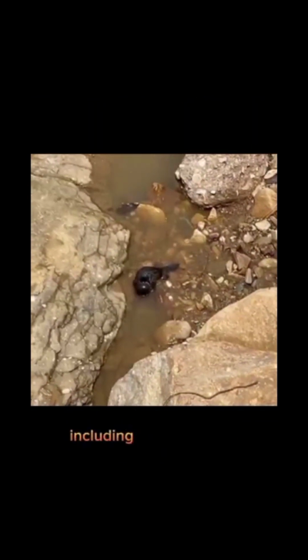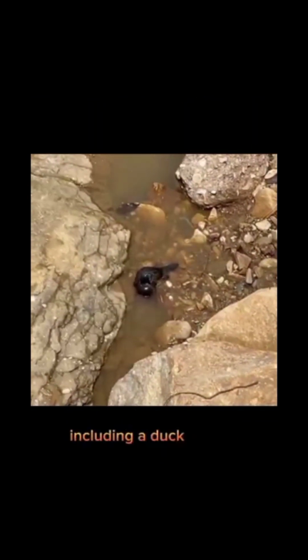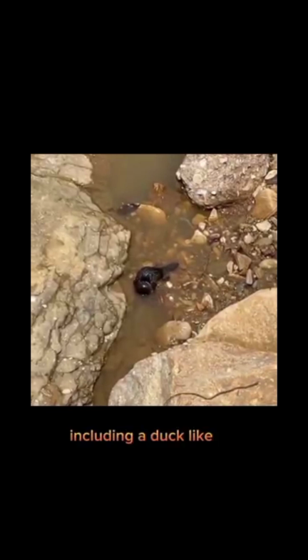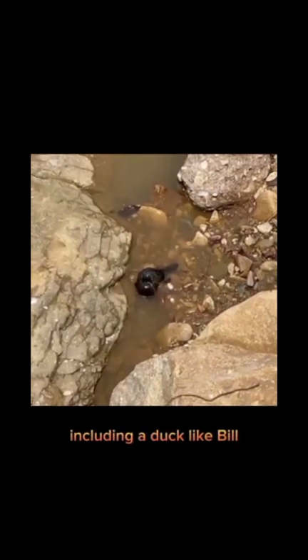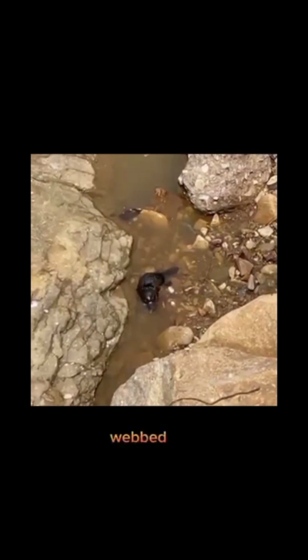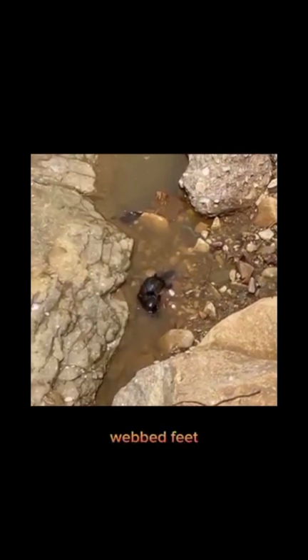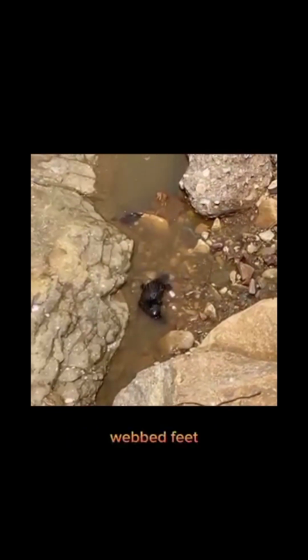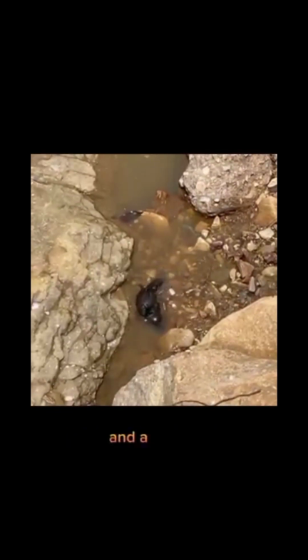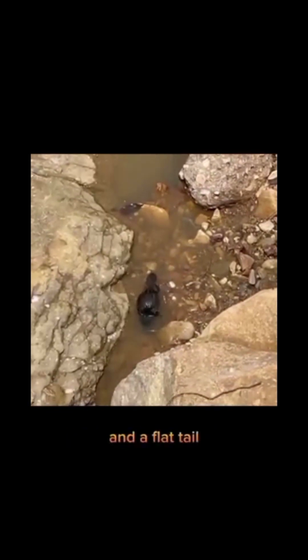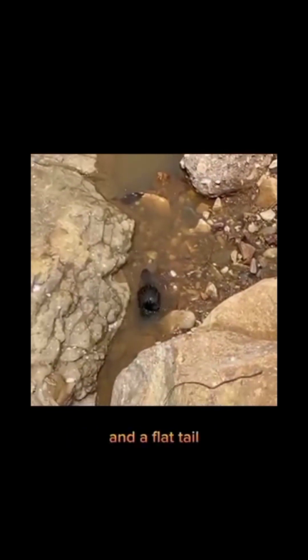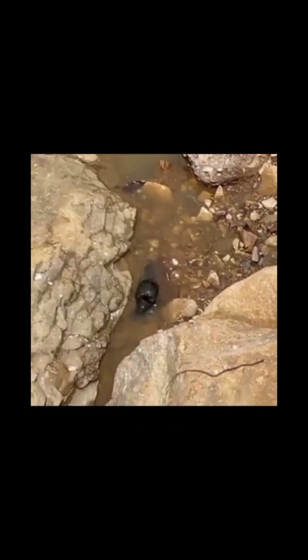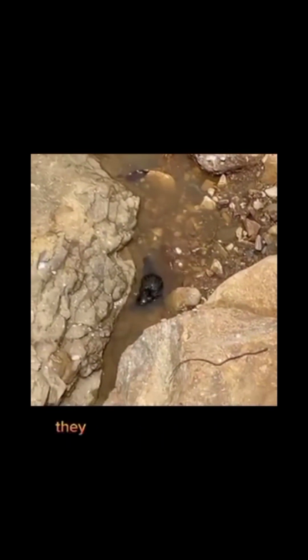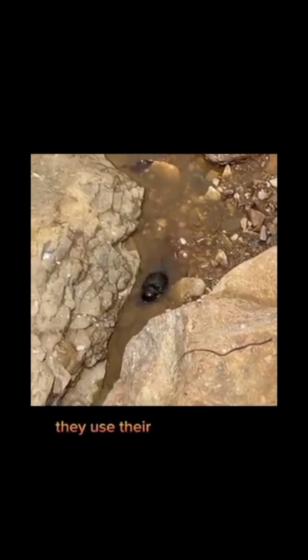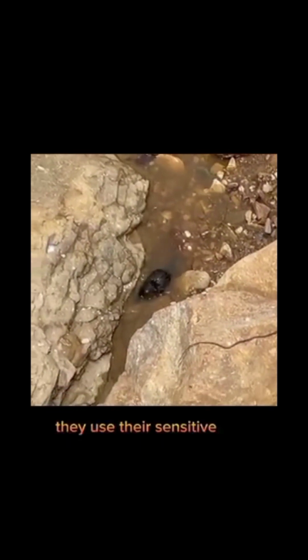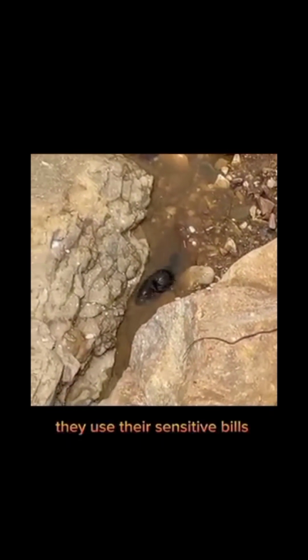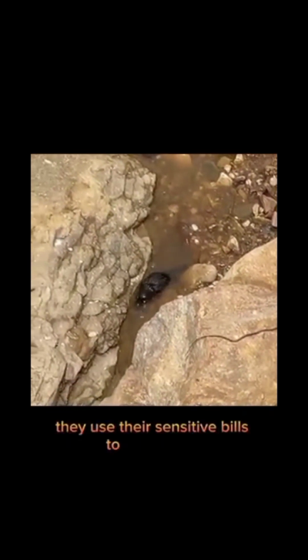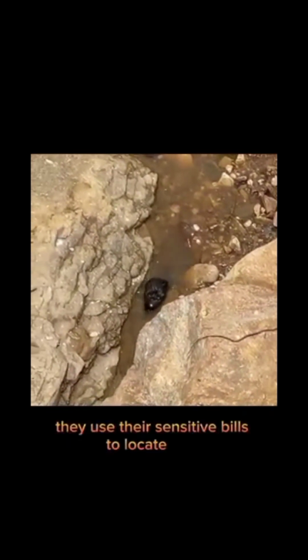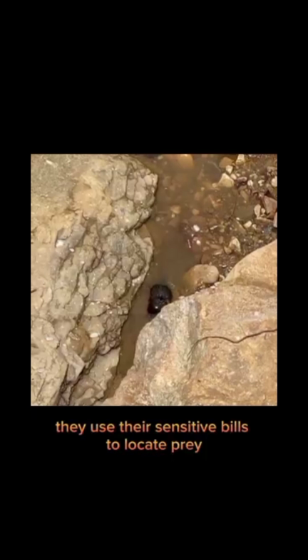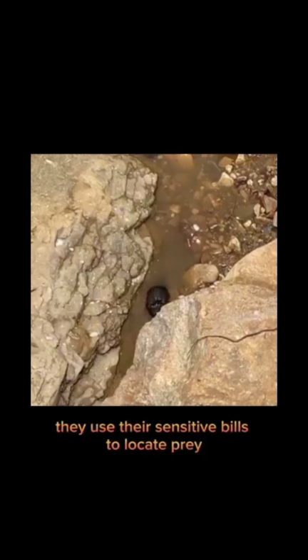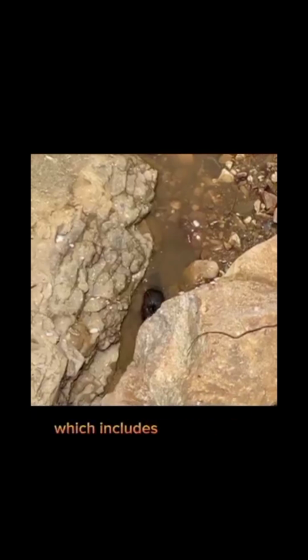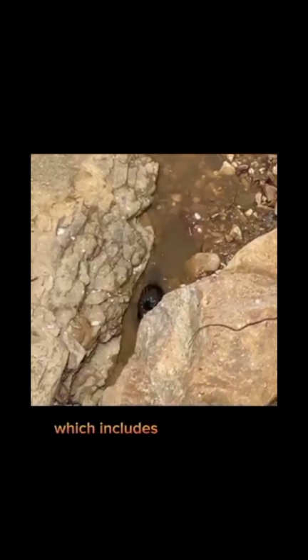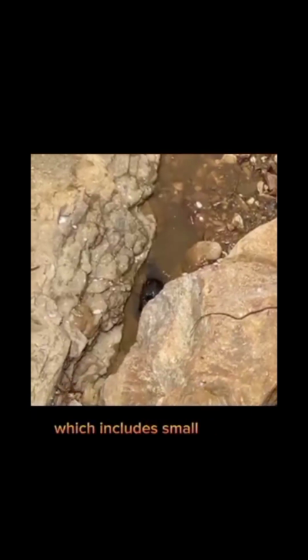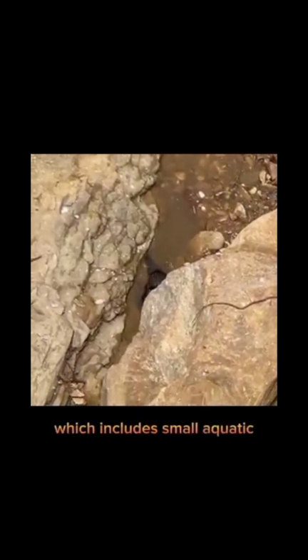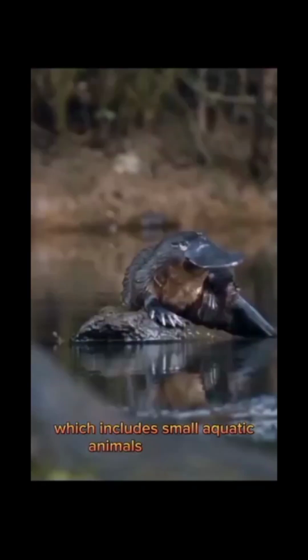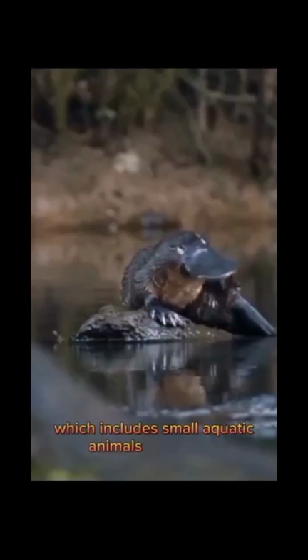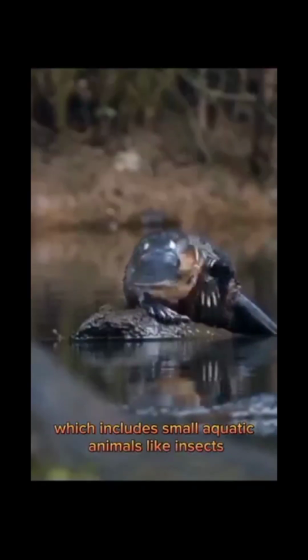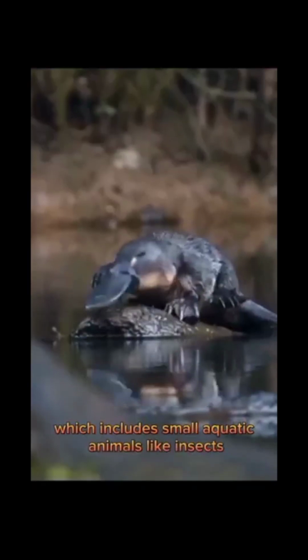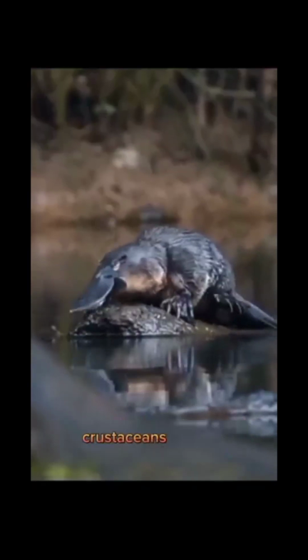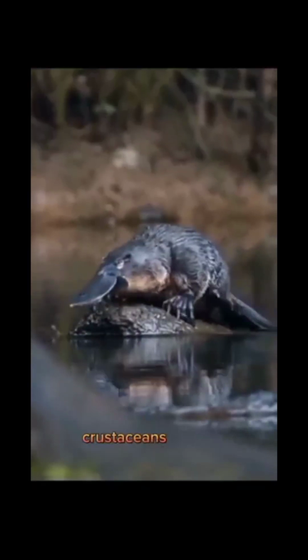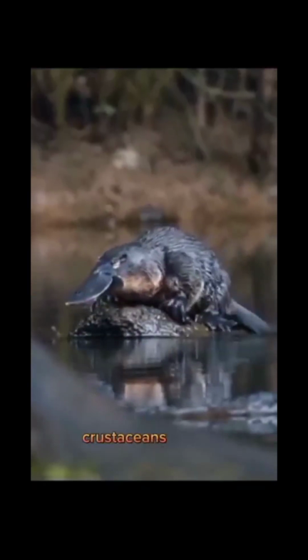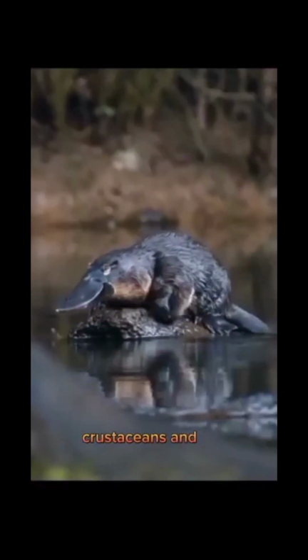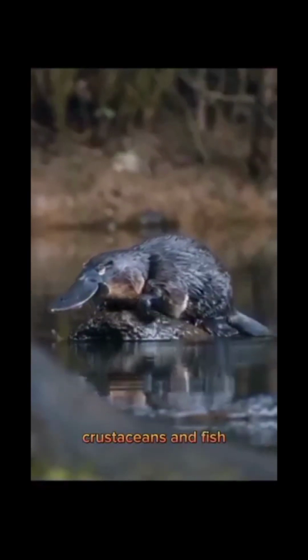They are known for their unique physical characteristics, including a duck-like bill, webbed feet, and a flat tail. They use their sensitive bills to locate prey, which includes small aquatic animals like insects, crustaceans, and fish.